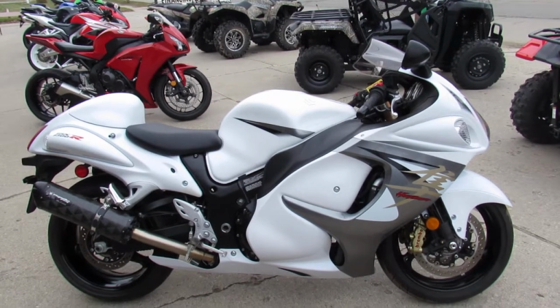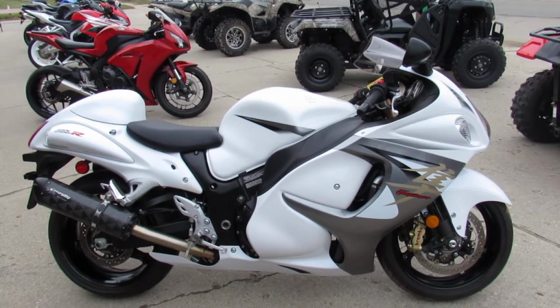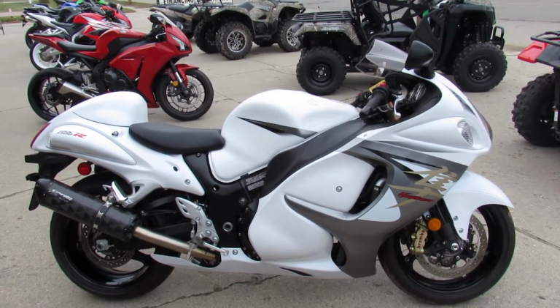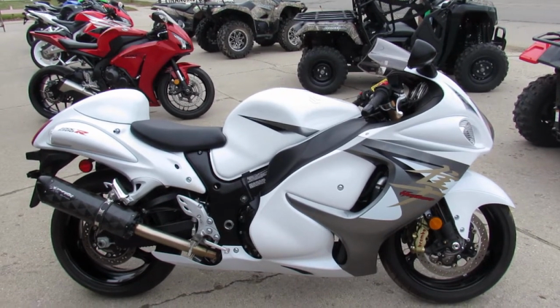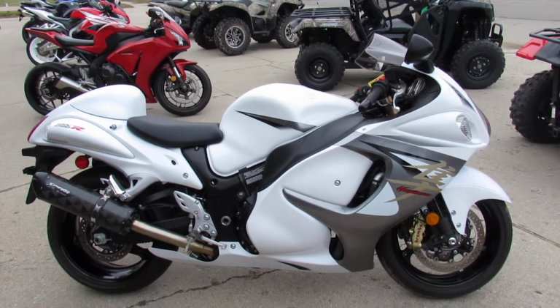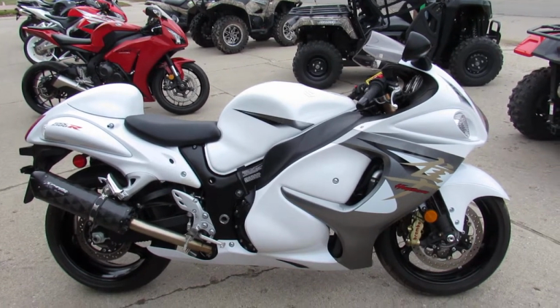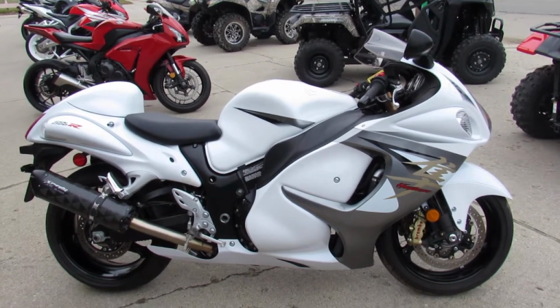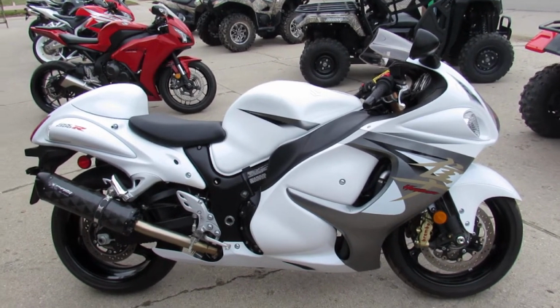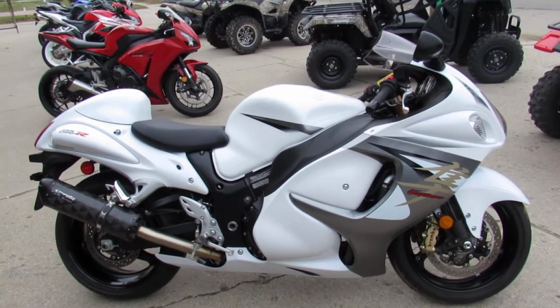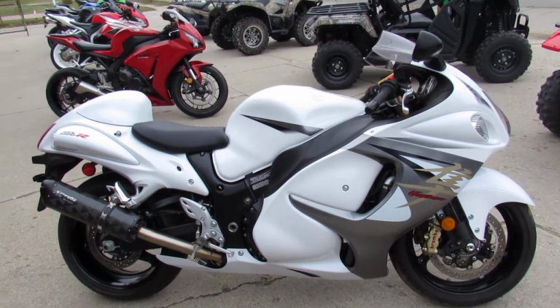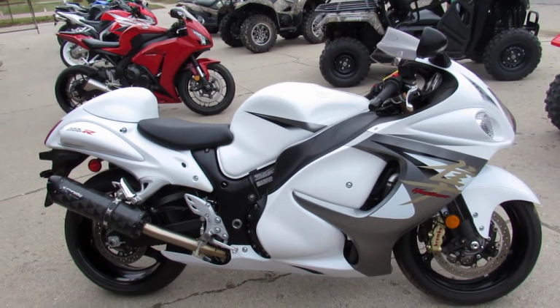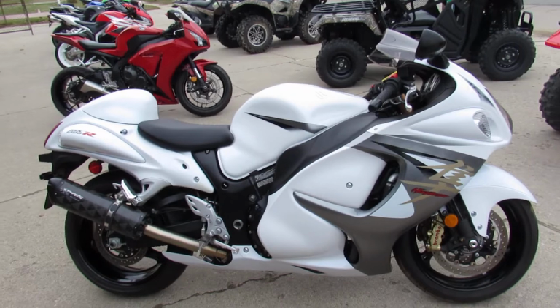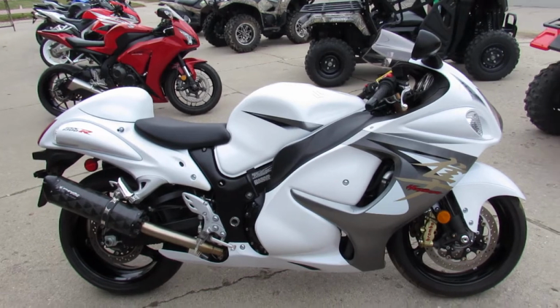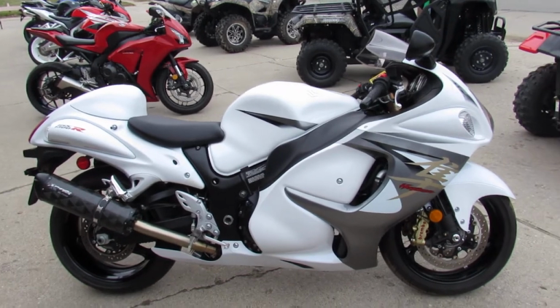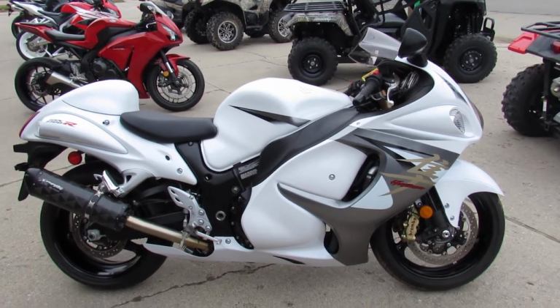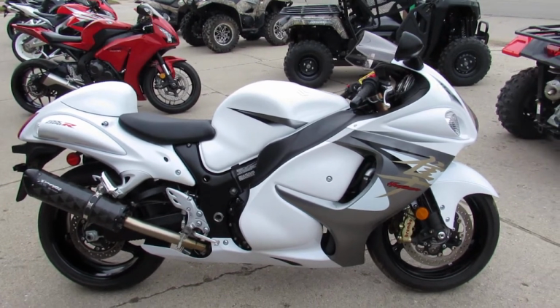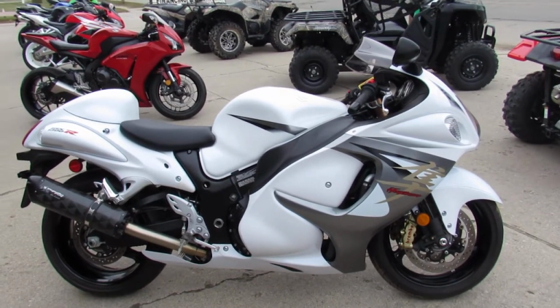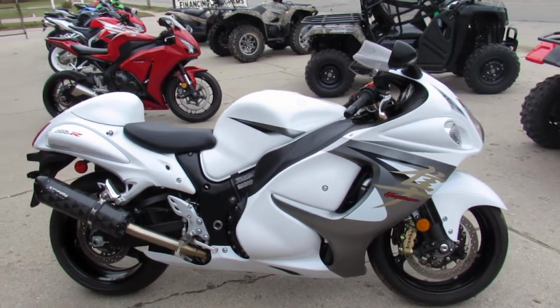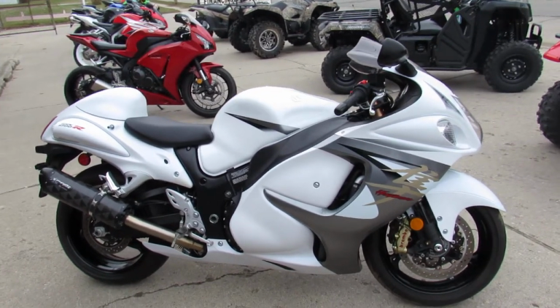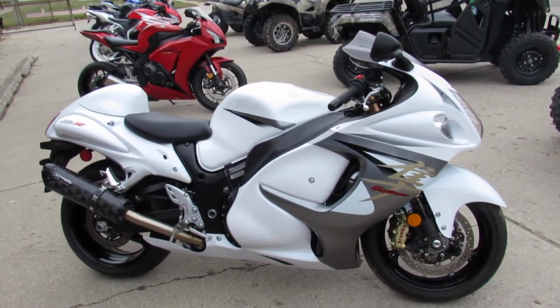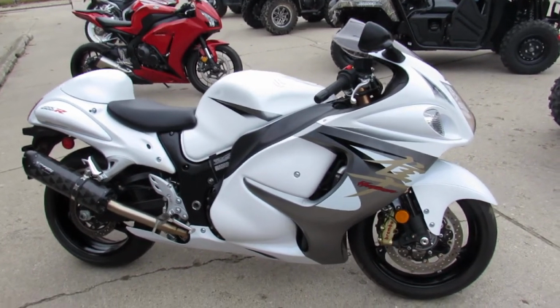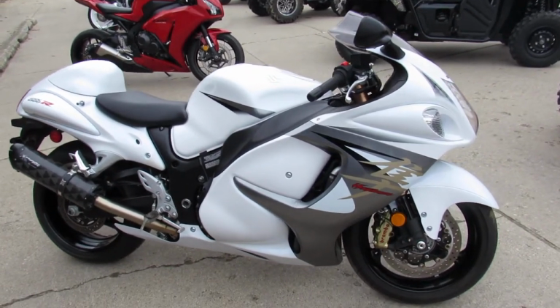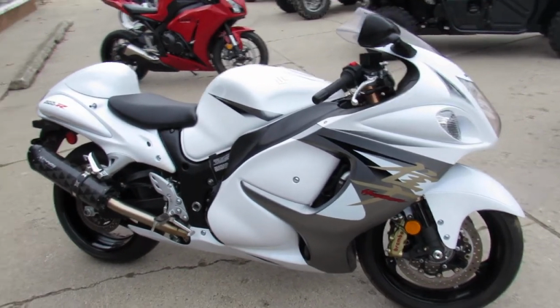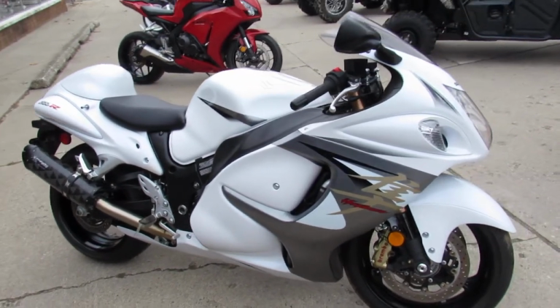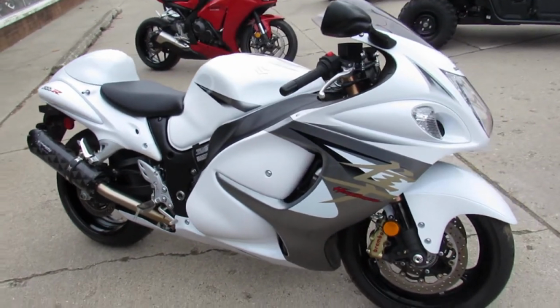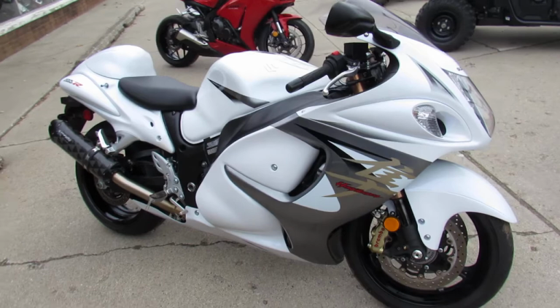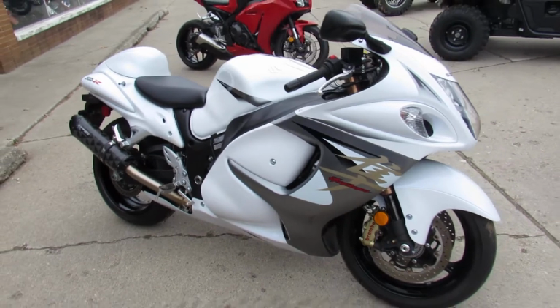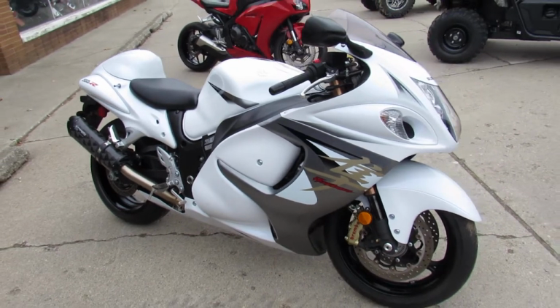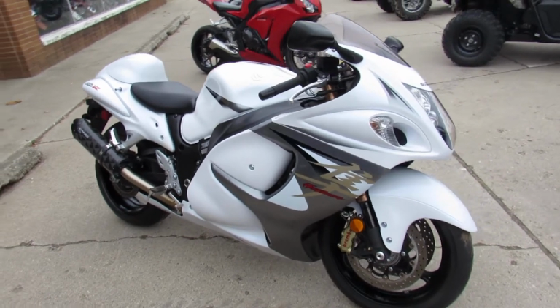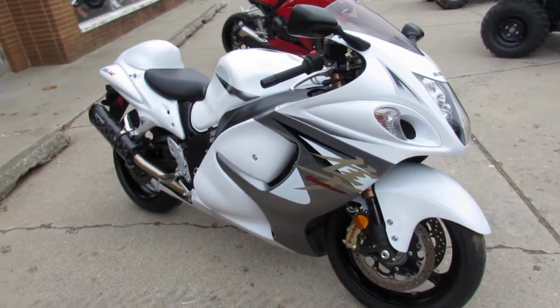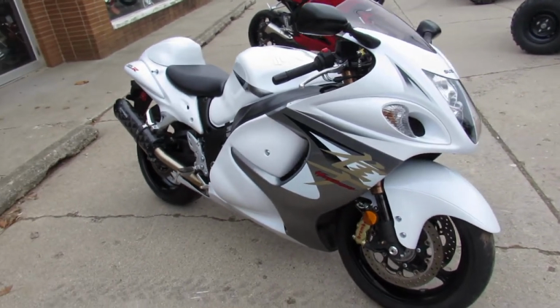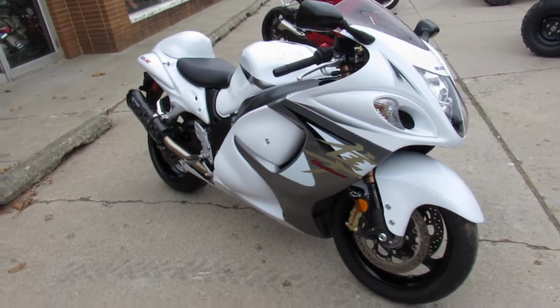Hey guys, Aaron and Andrew at Approval Power Sports doing some videos on the used sport bikes we got in stock — over 250 available. Guaranteed financing, leasing programs, layaway programs, and your trades are always welcome.